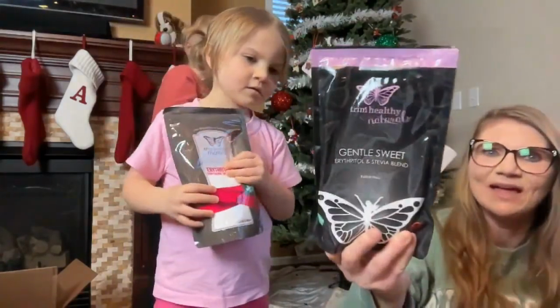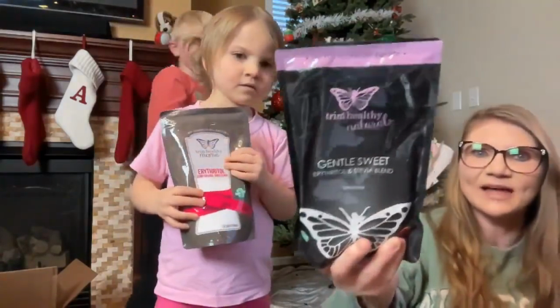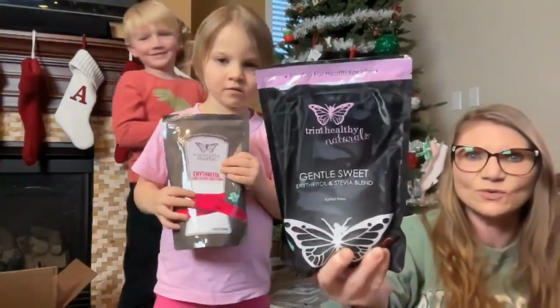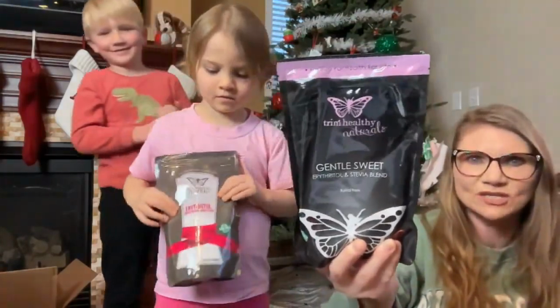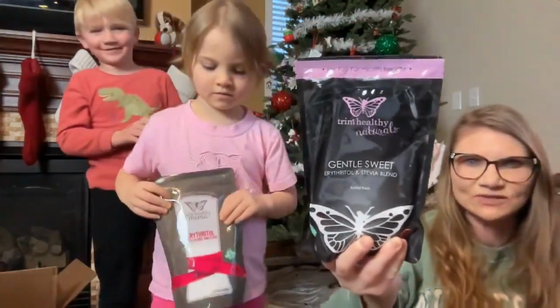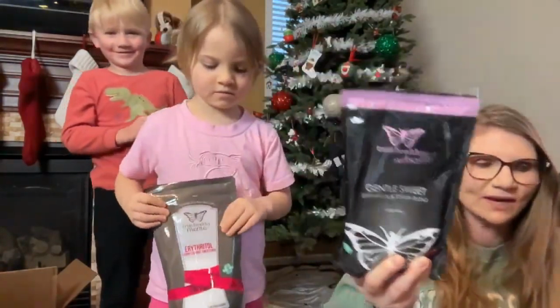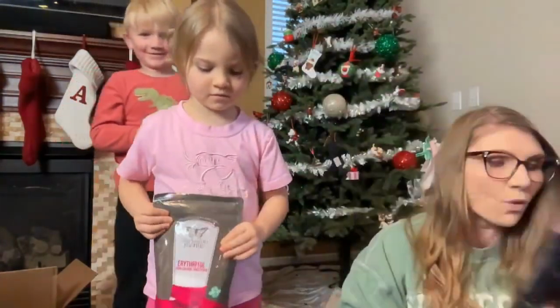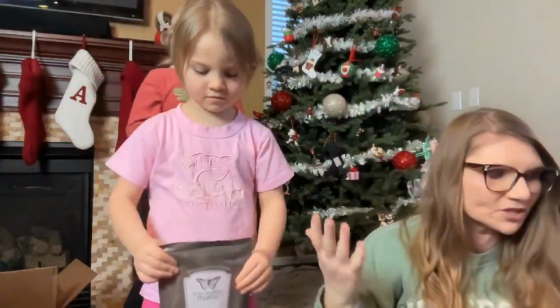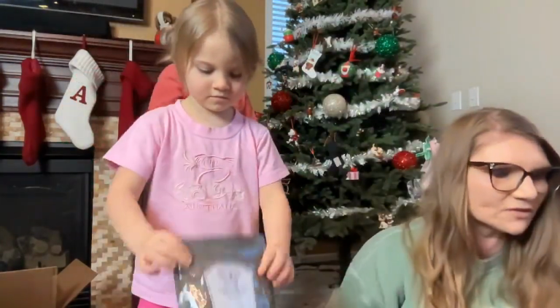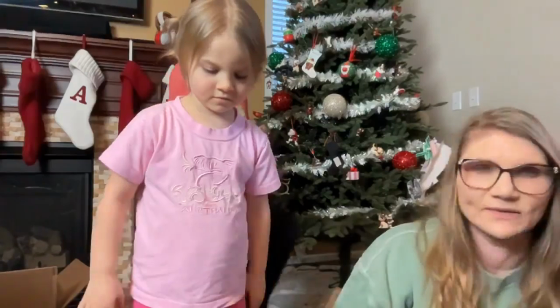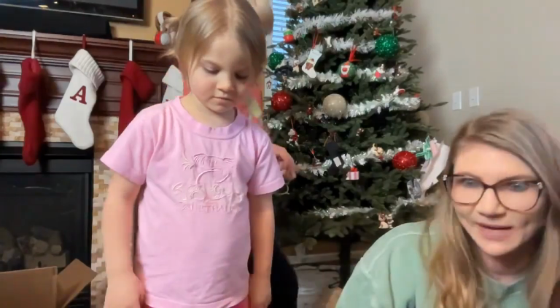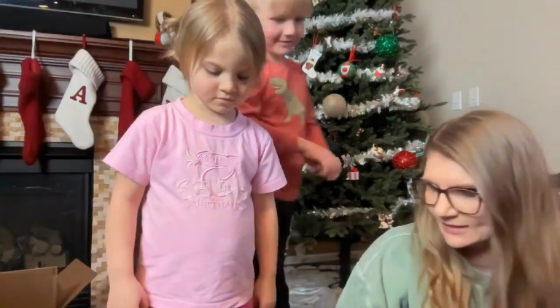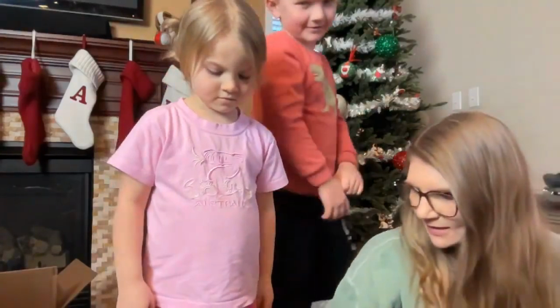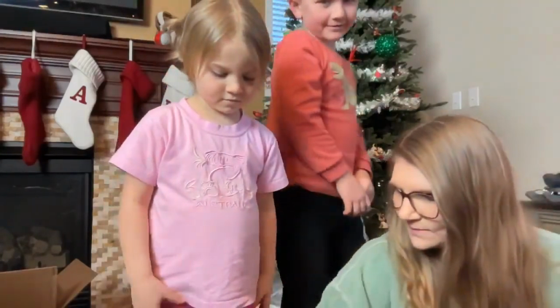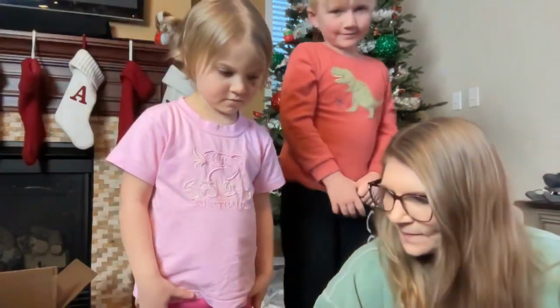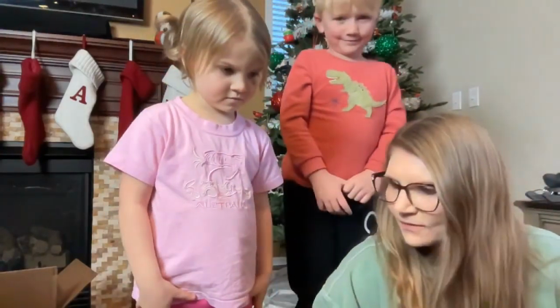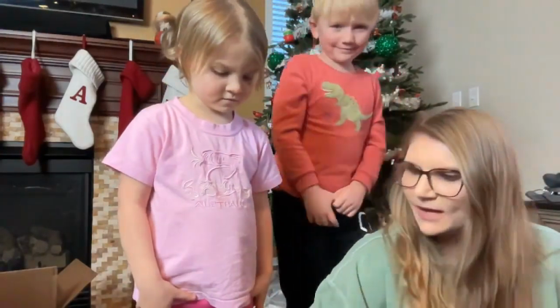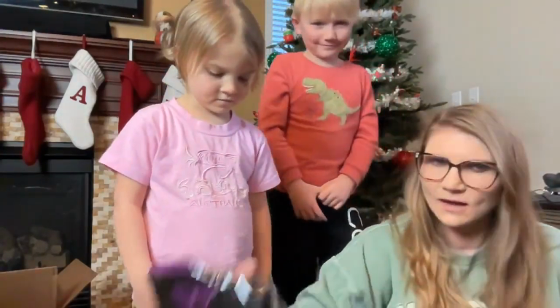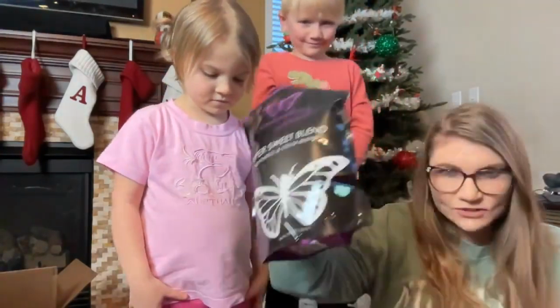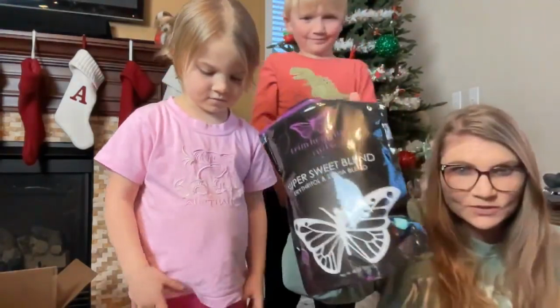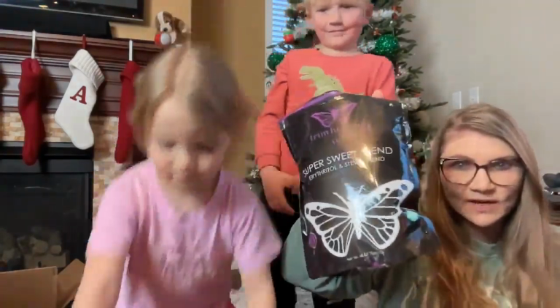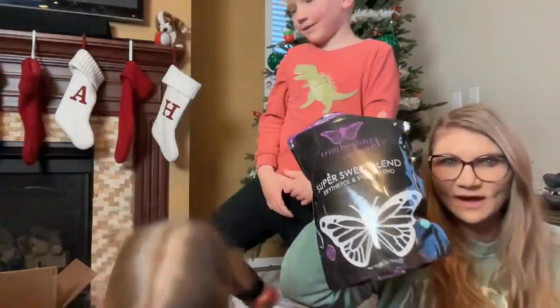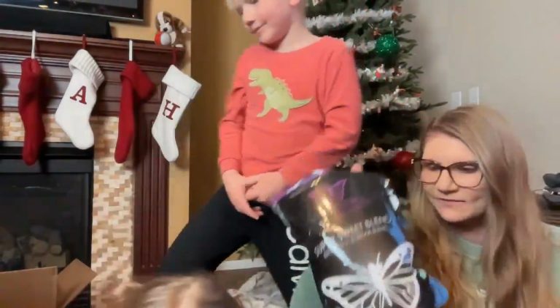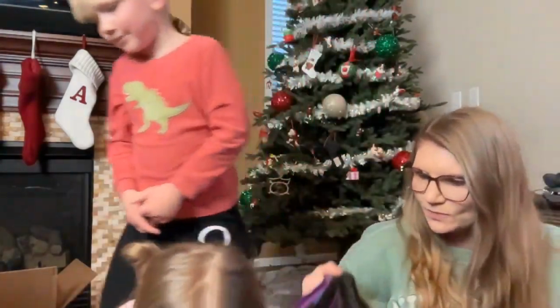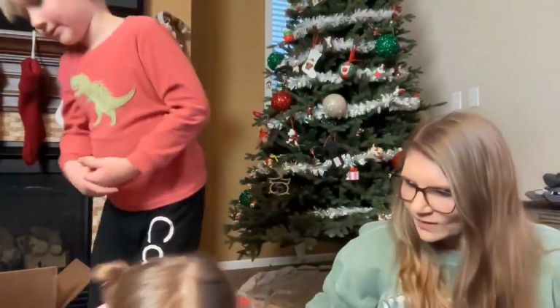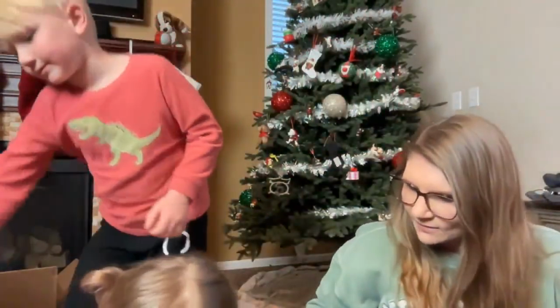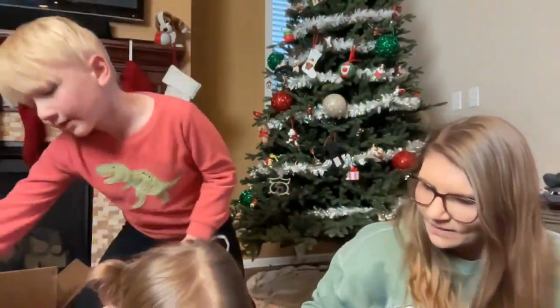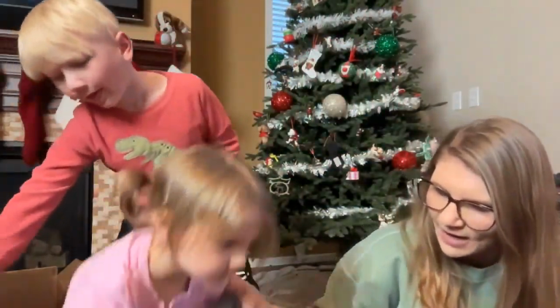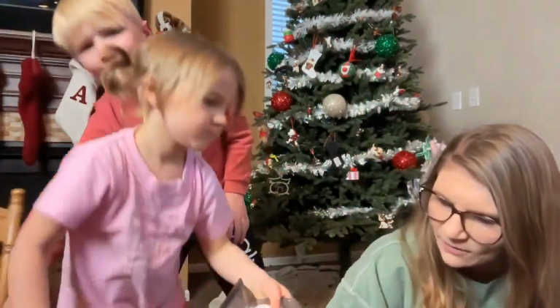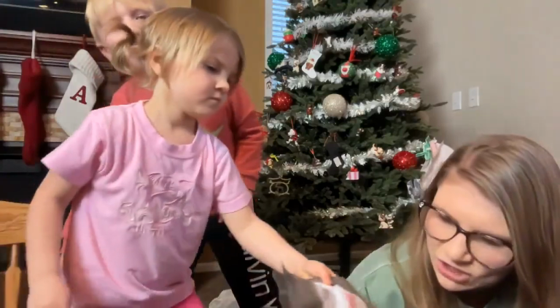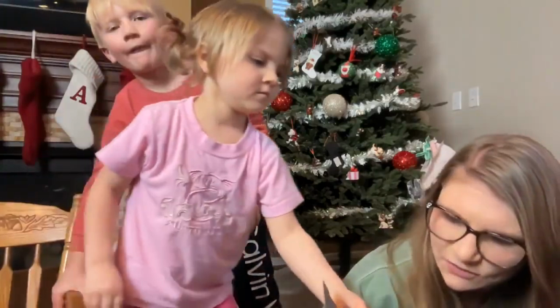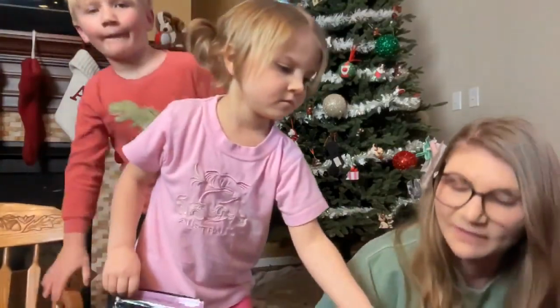I got some more gentle sweet — of course, gentle sweet for baking season. Then super sweet — got to have super sweet. And more gentle sweet.